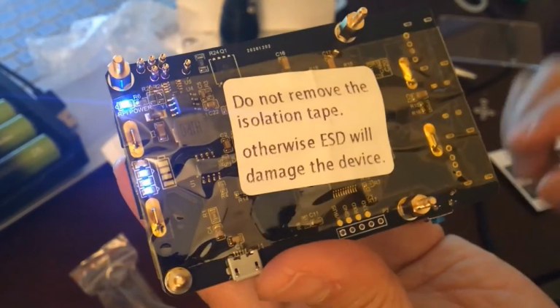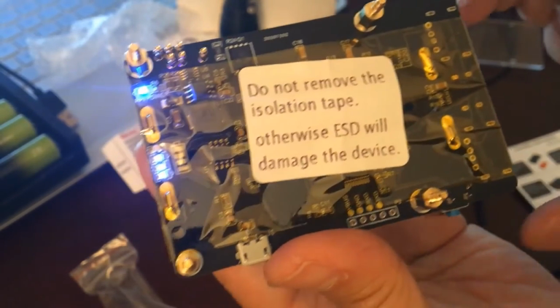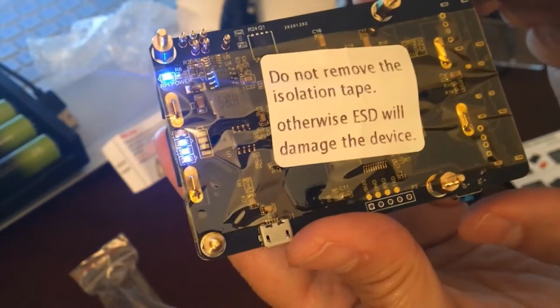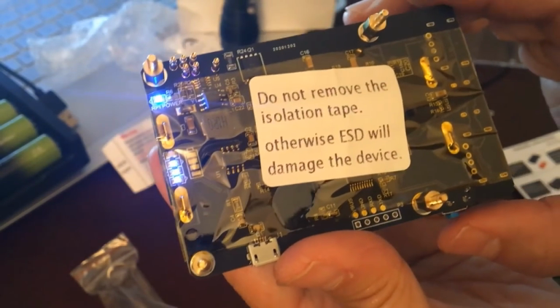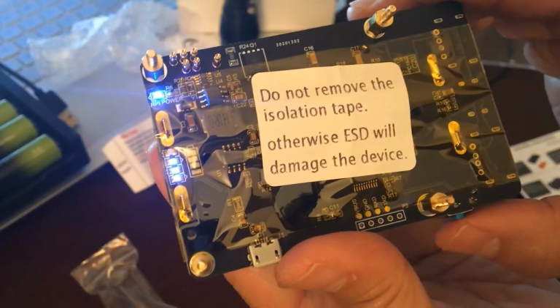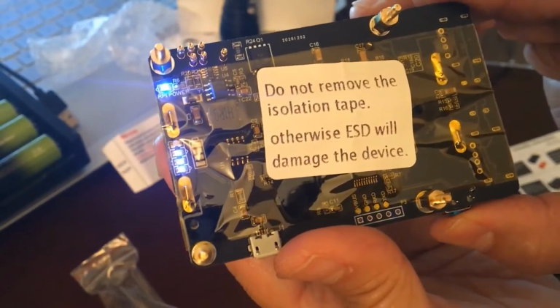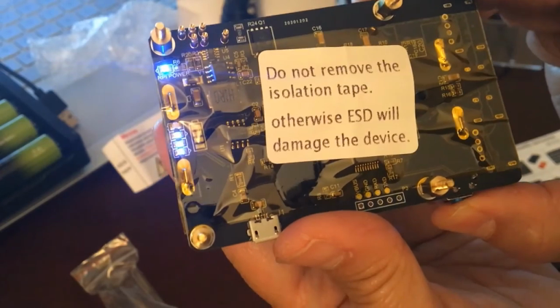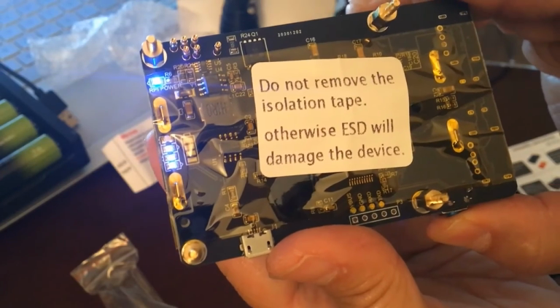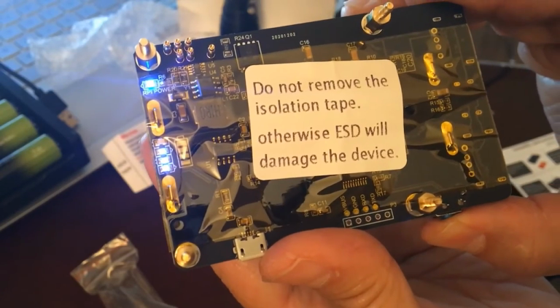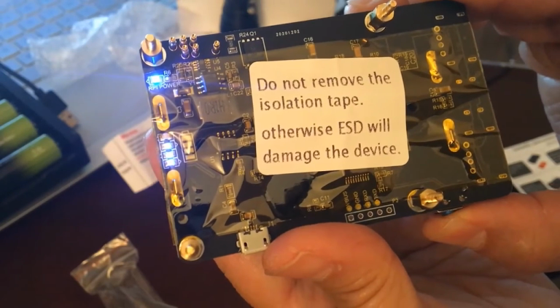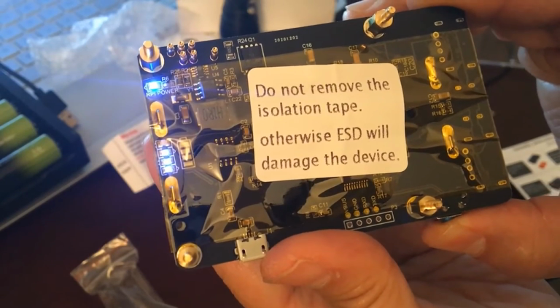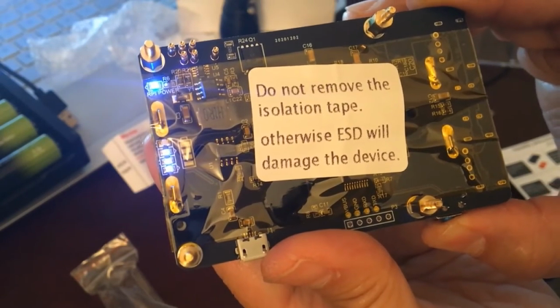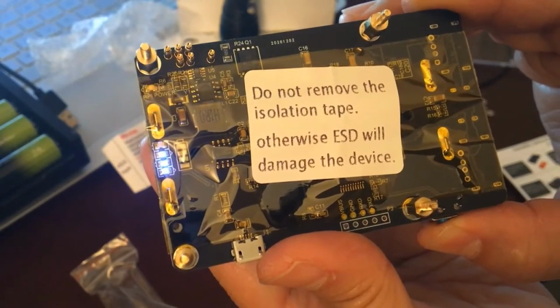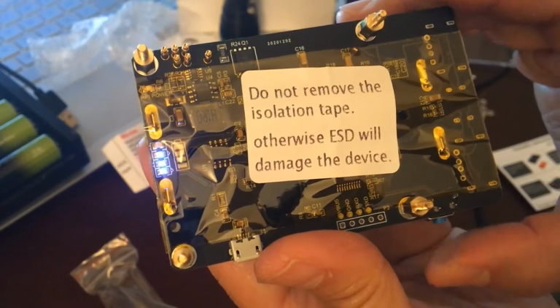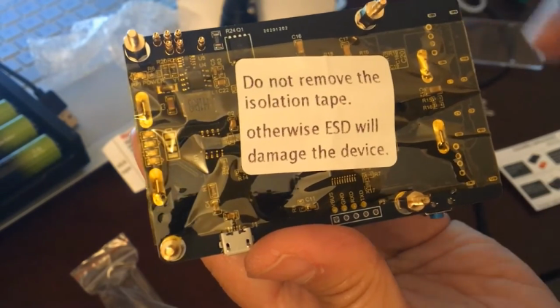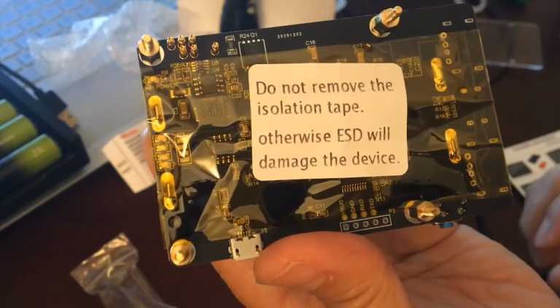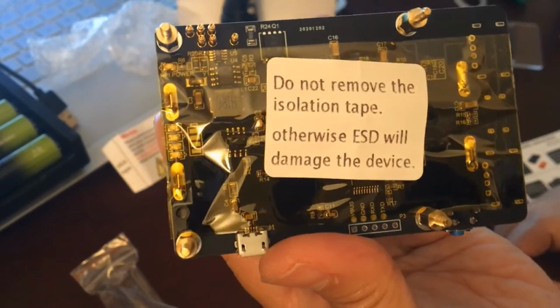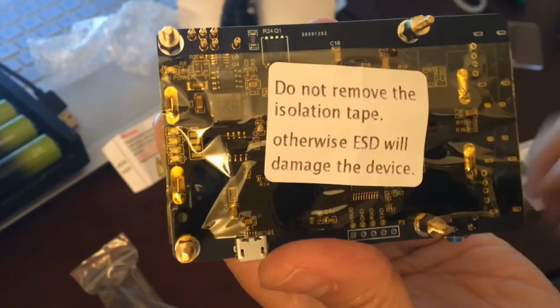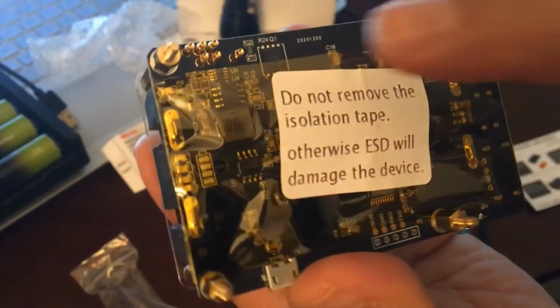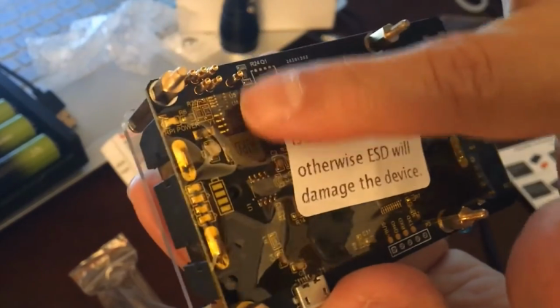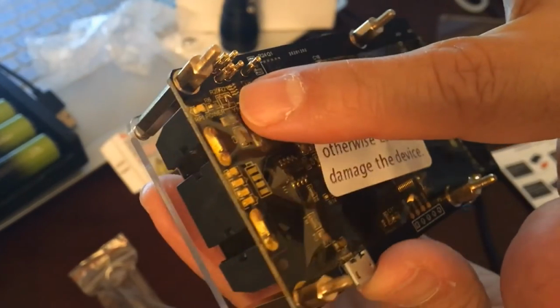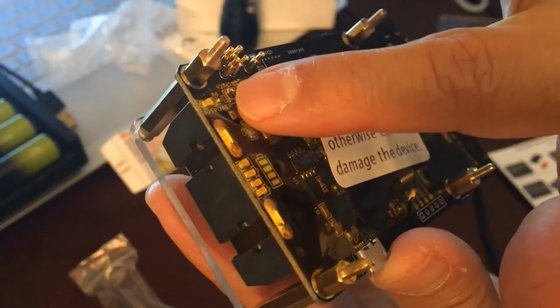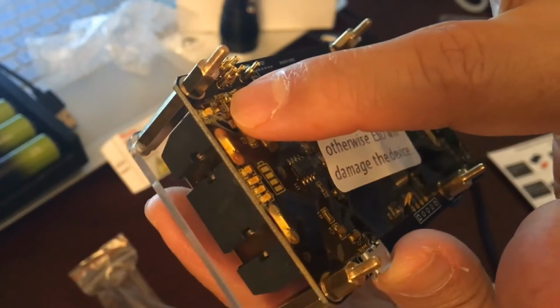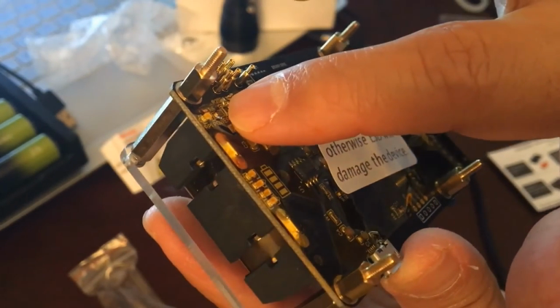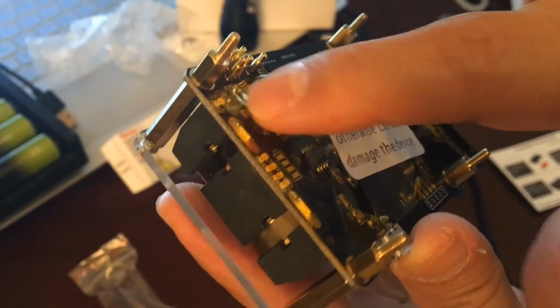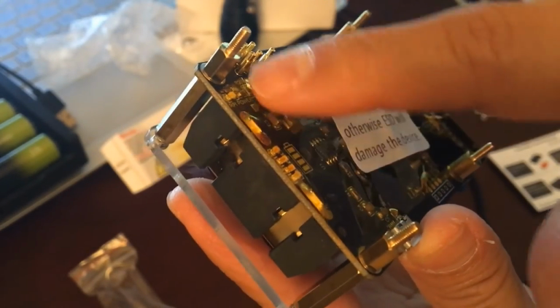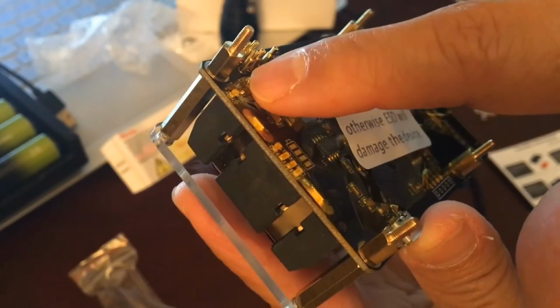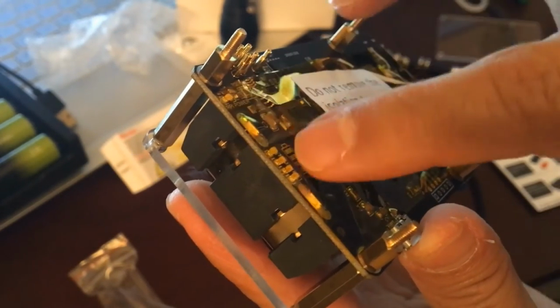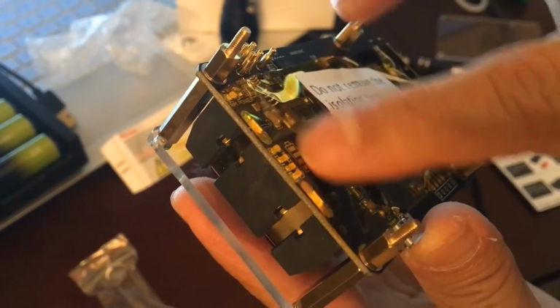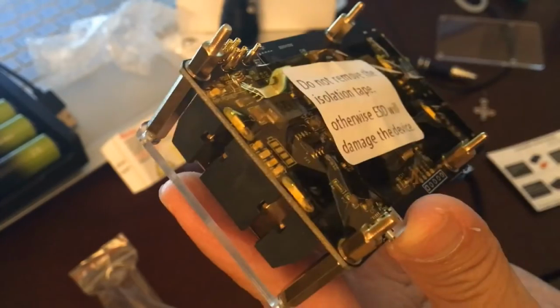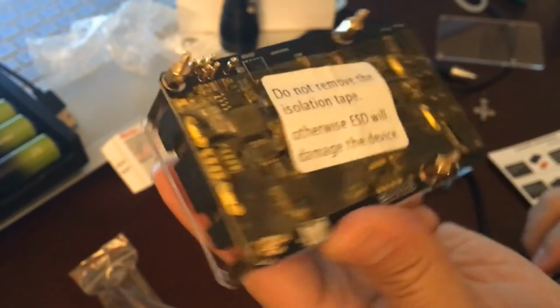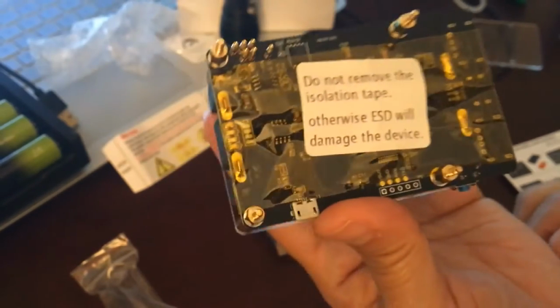You have to hold it for a few seconds — one, two, three, four — and let go. So you have to hold it at least four to five seconds for the light to go off.